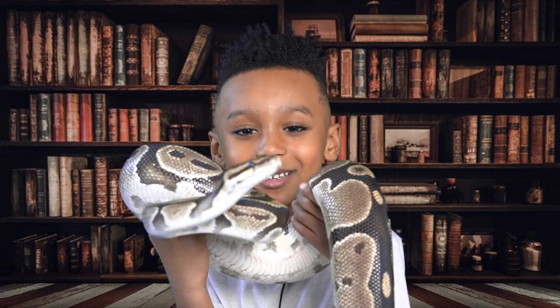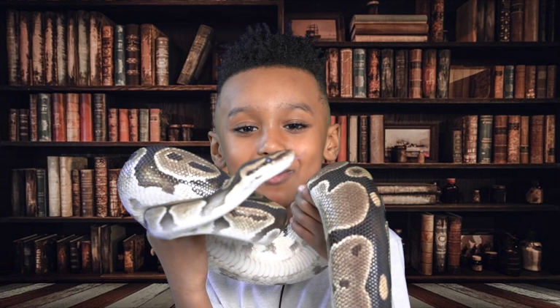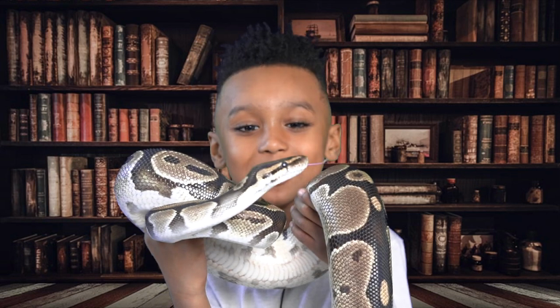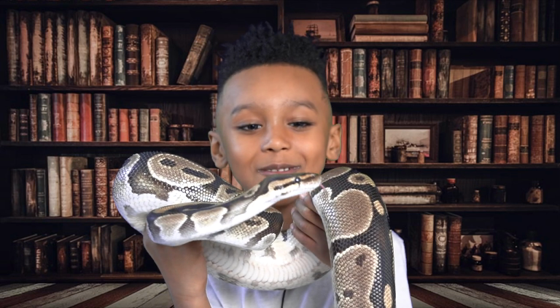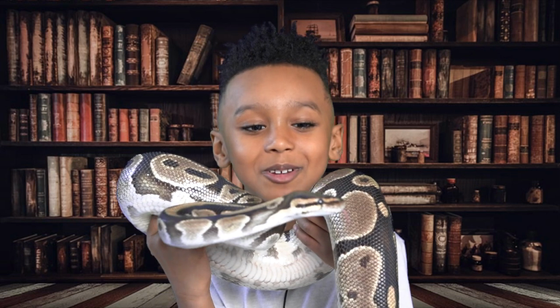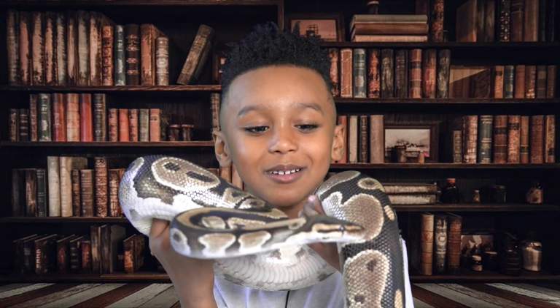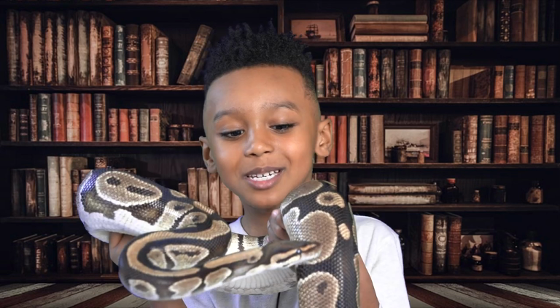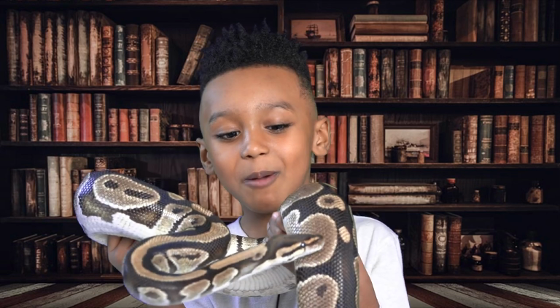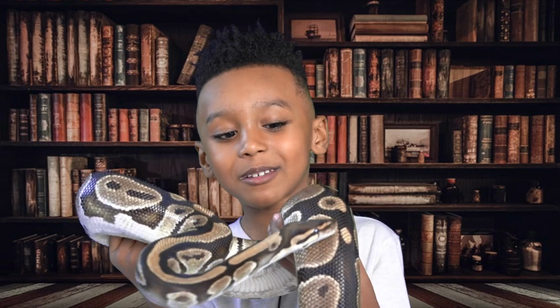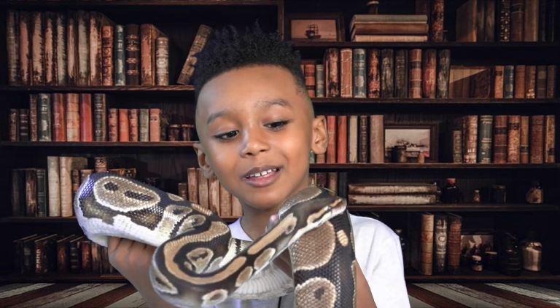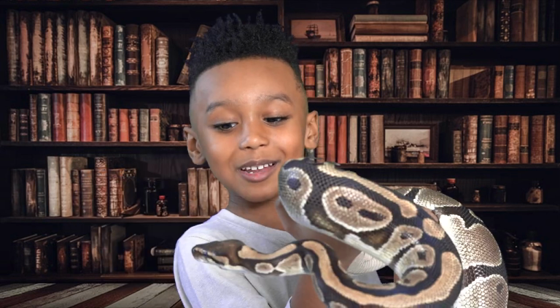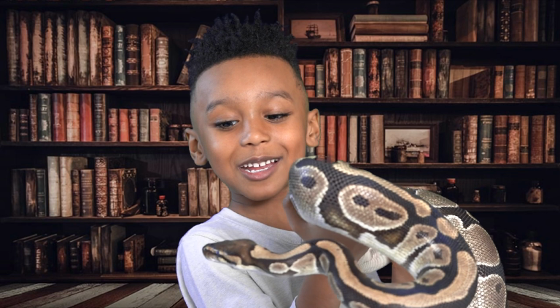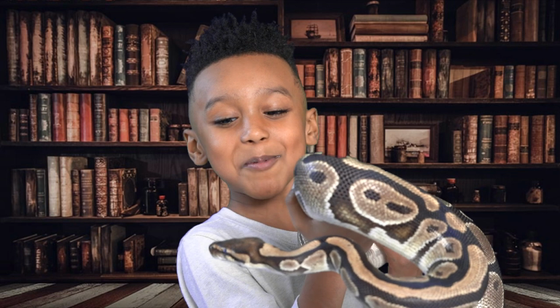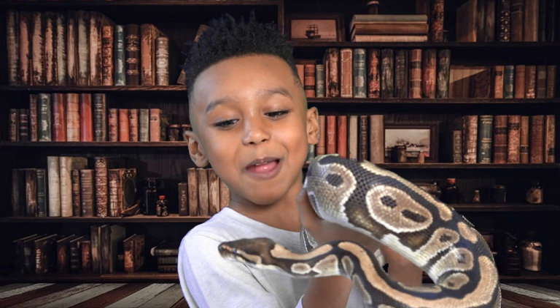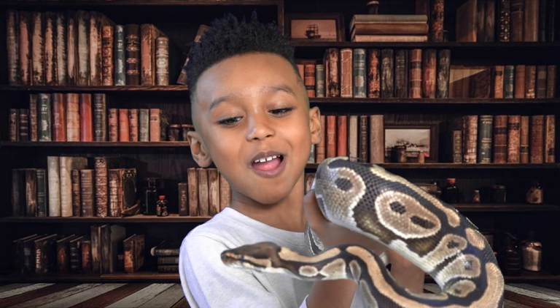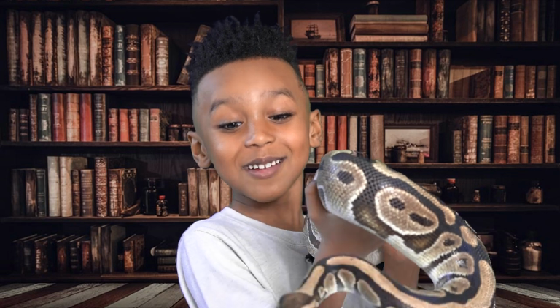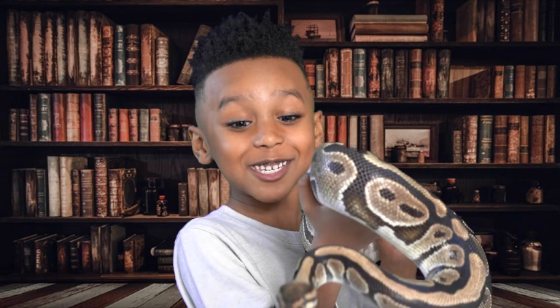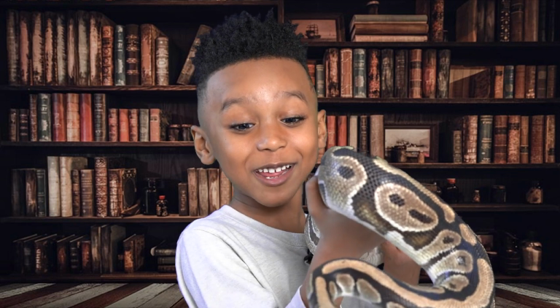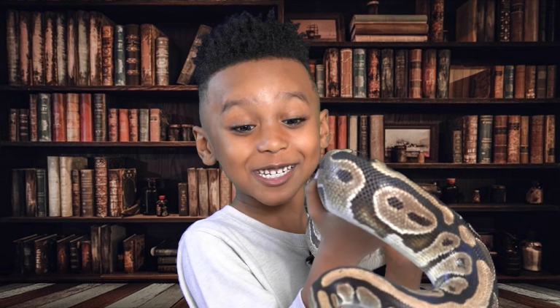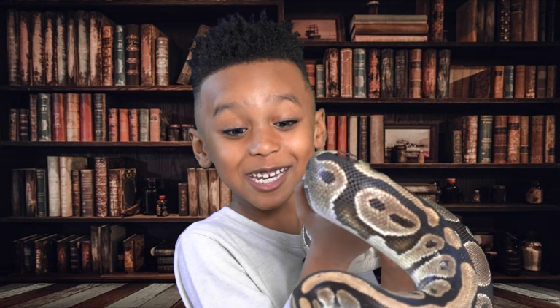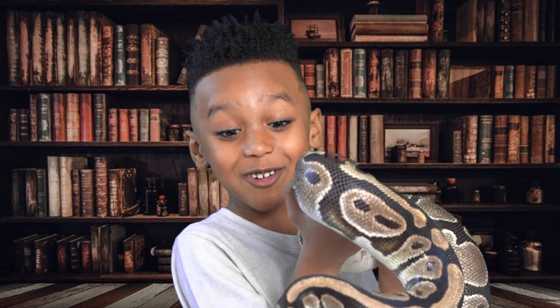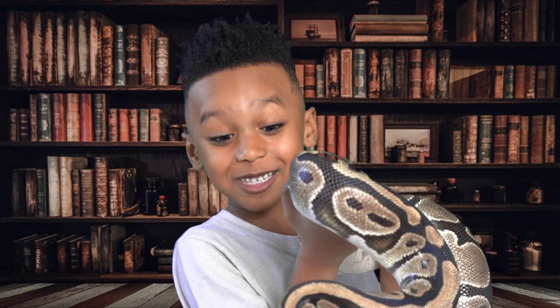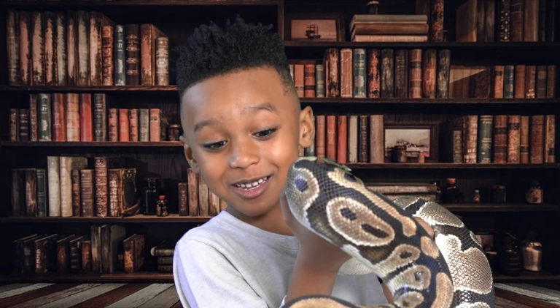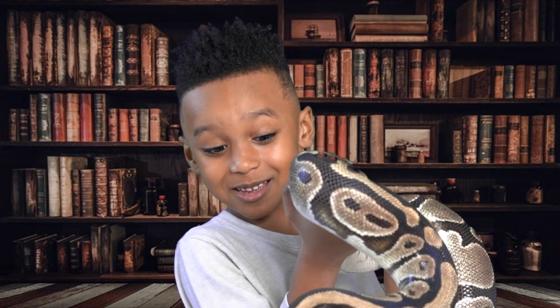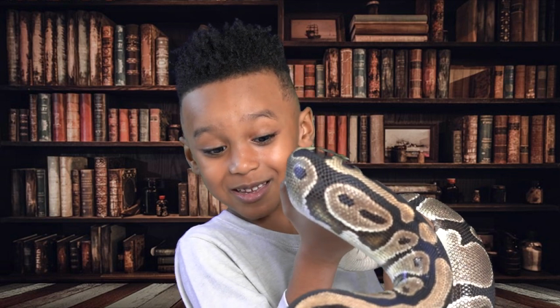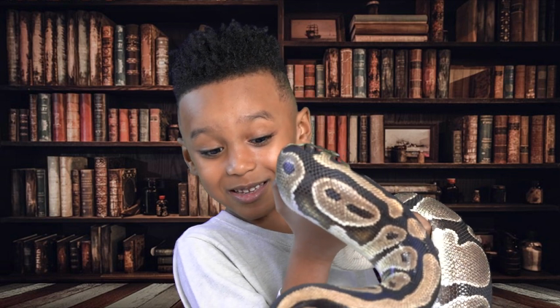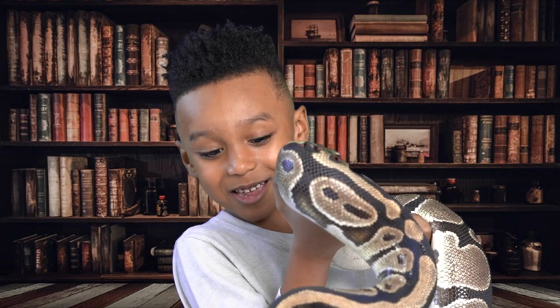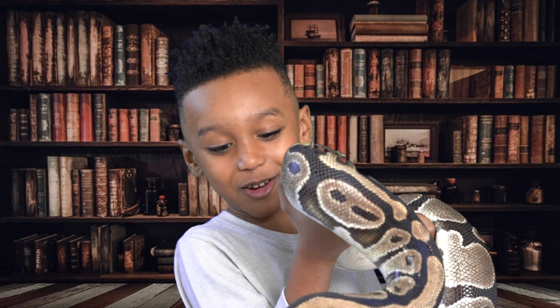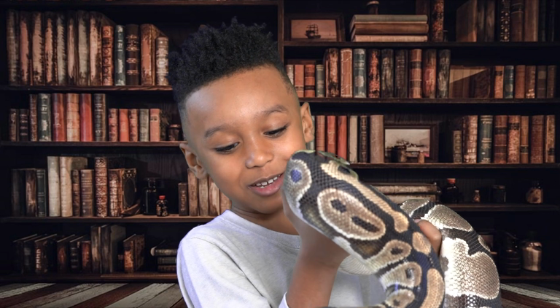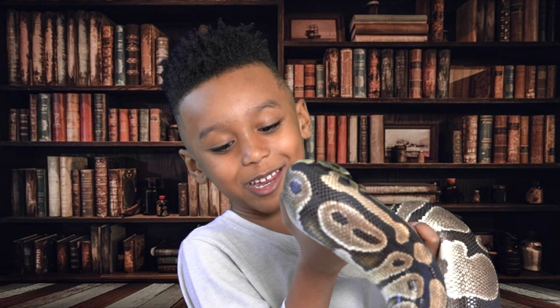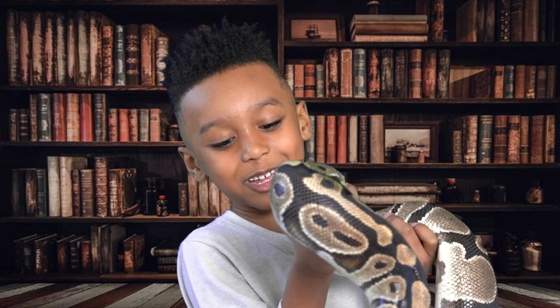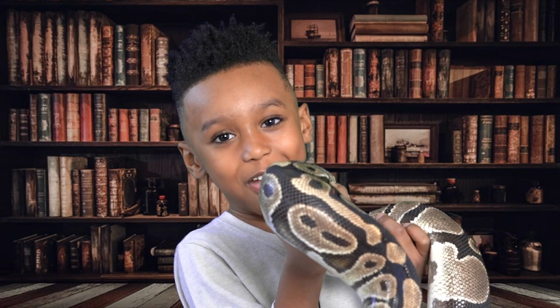This is my pet snake, Reptar. He's a ball python. Look at the camera, Reptar! He's doing it! He's listening to us! Oh no, he's not — he's looking down.